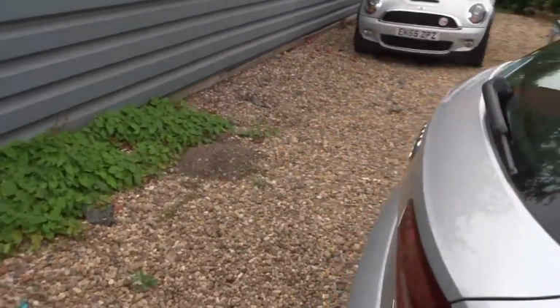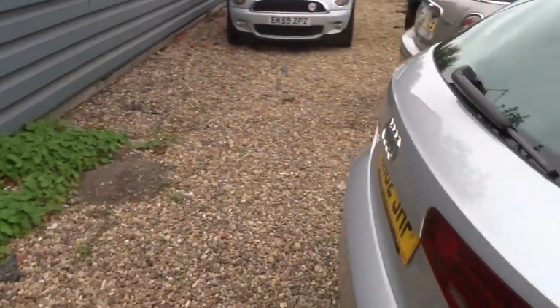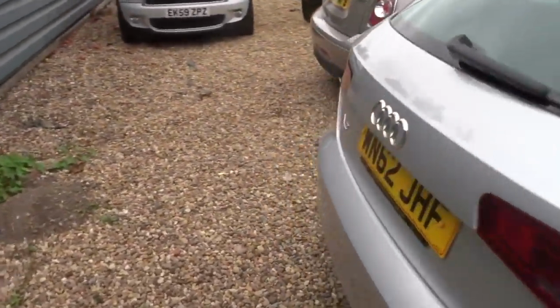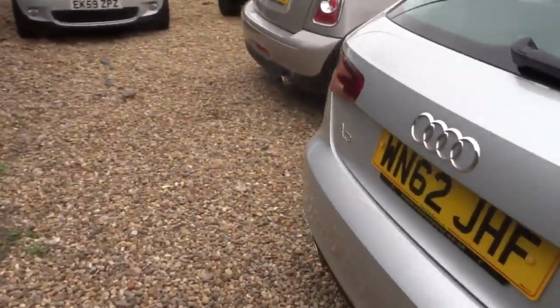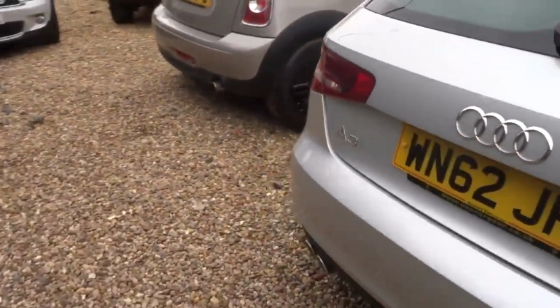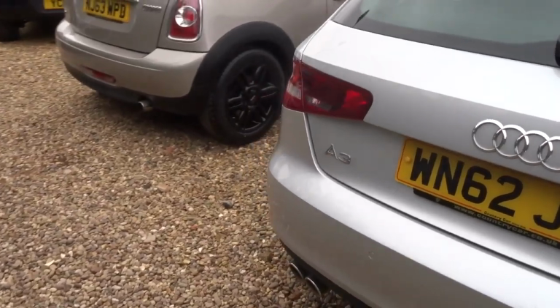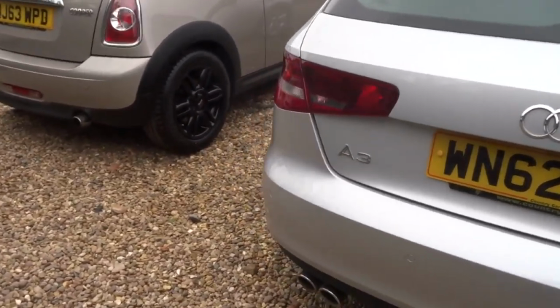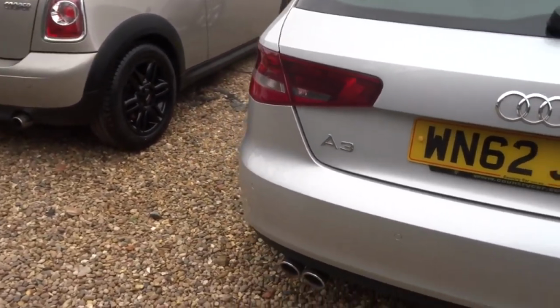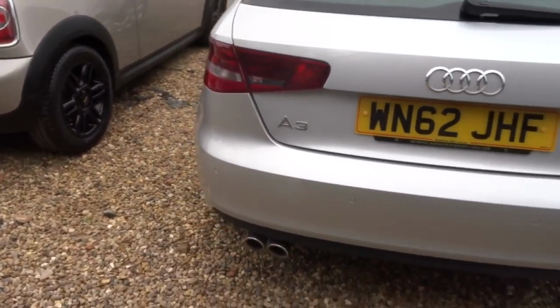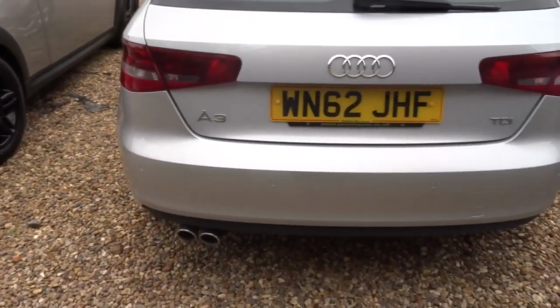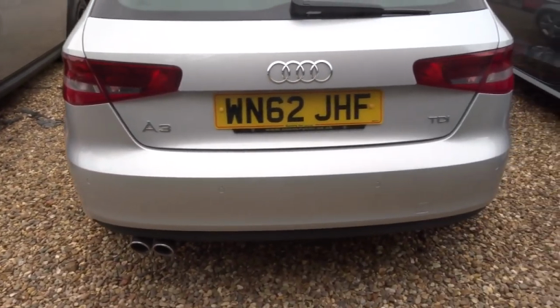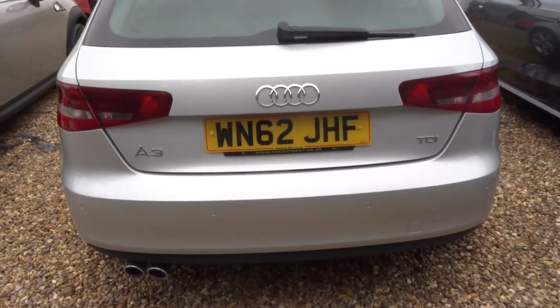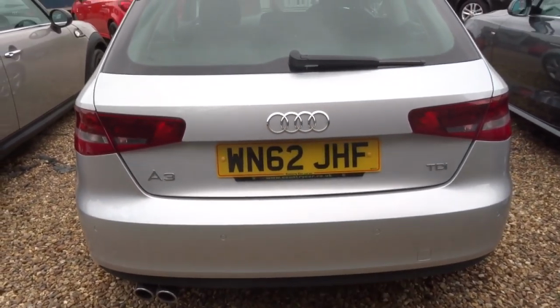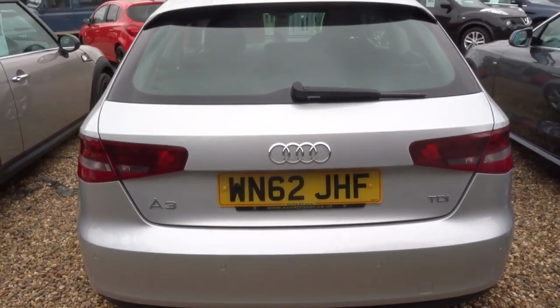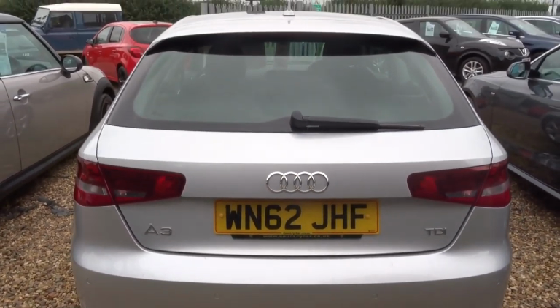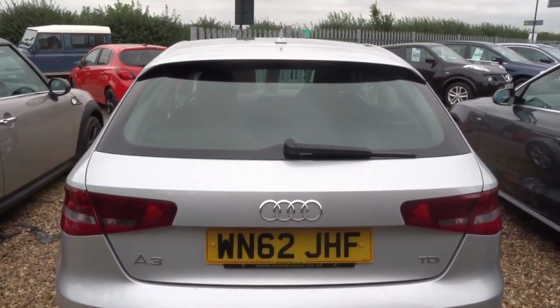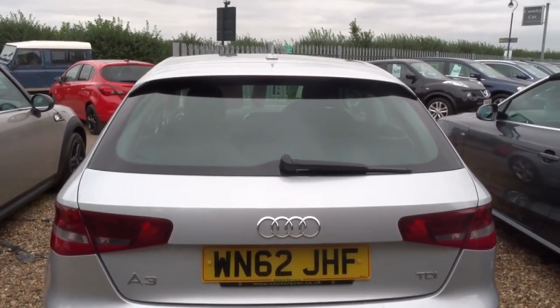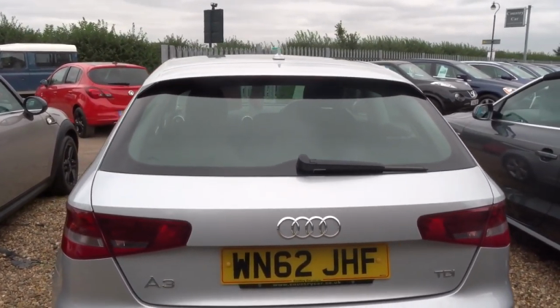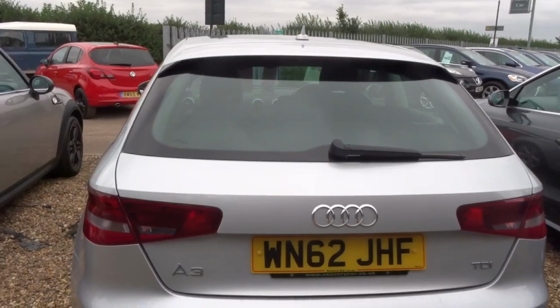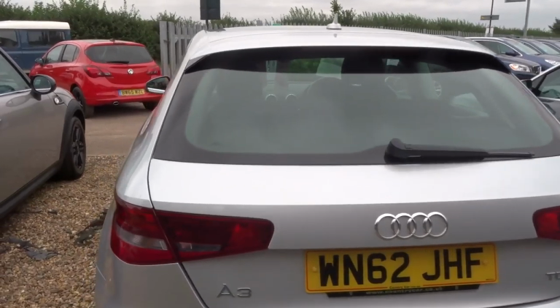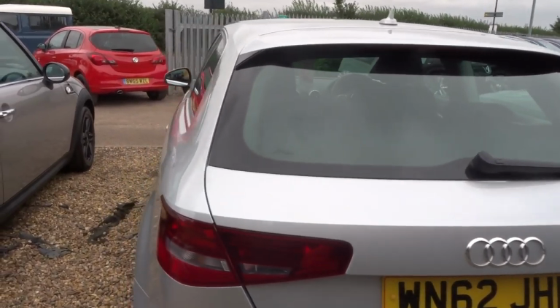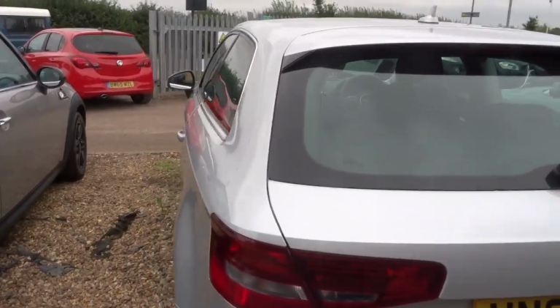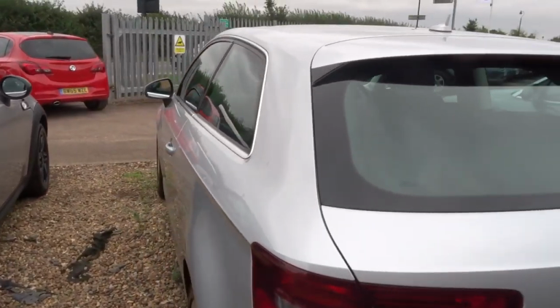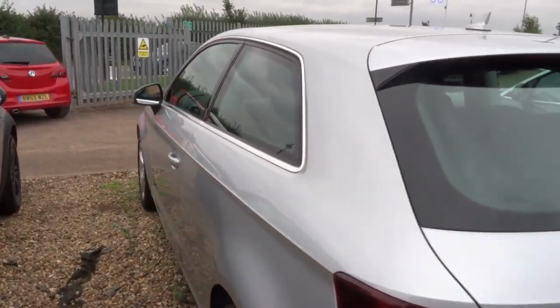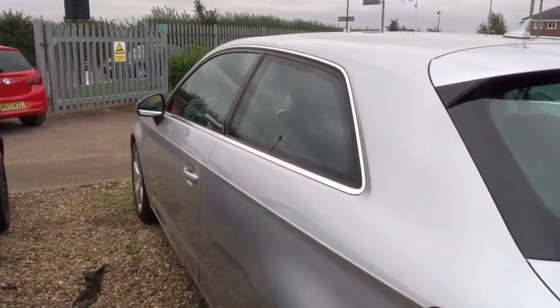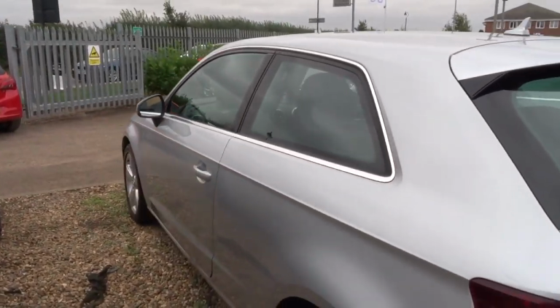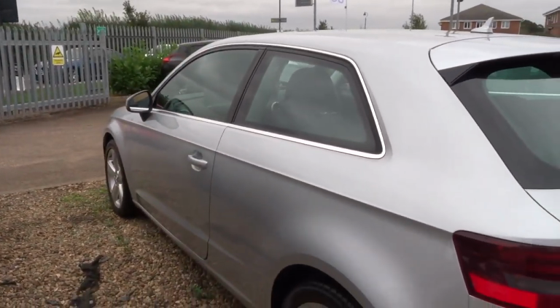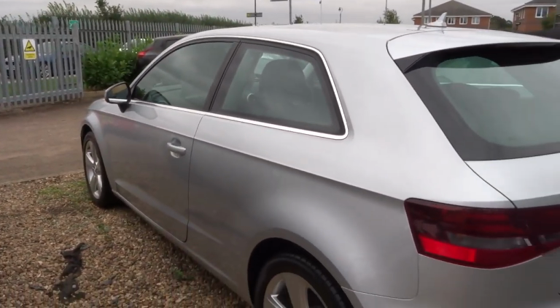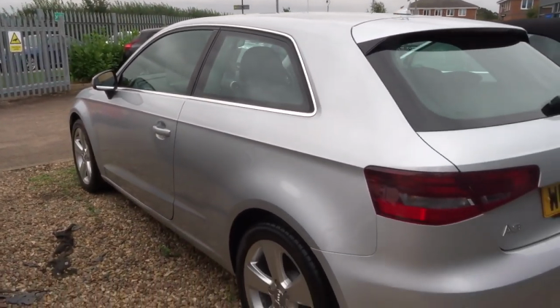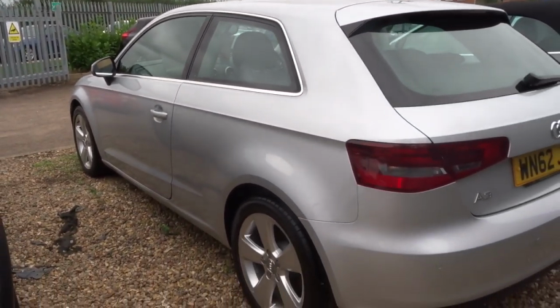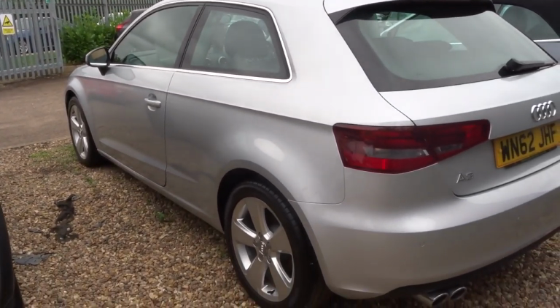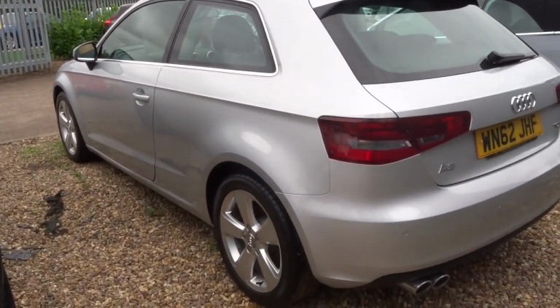If you'd like finance we can offer that — we've got very competitive rates. If you'd like to test drive, give us a call and we can organise that.